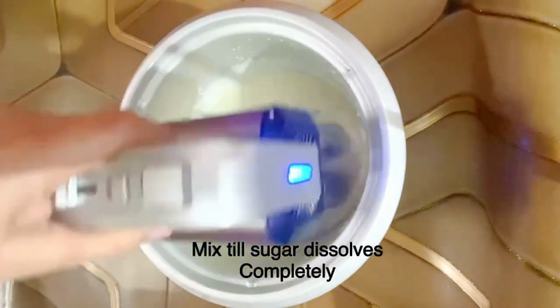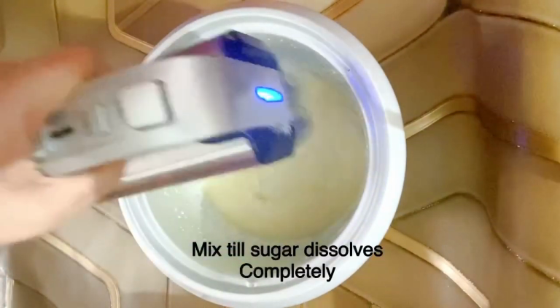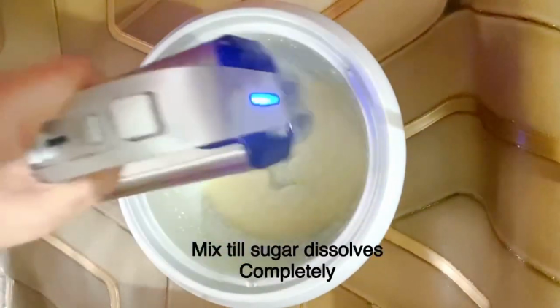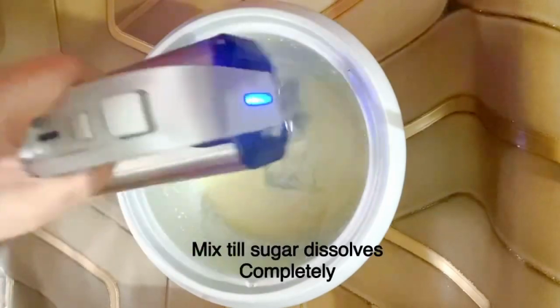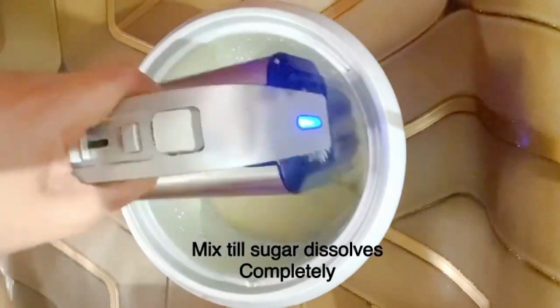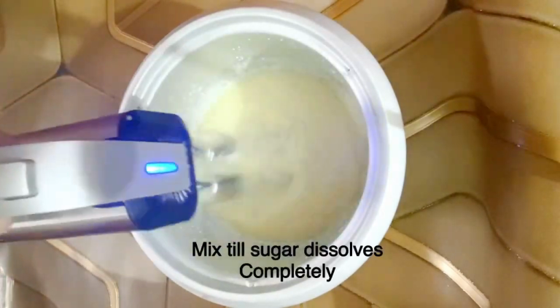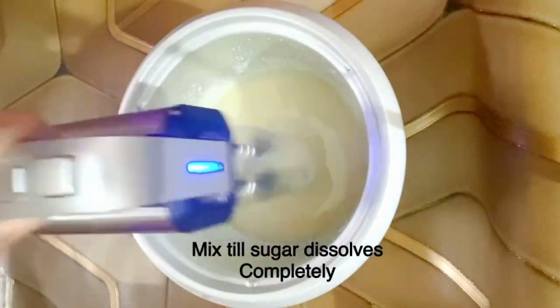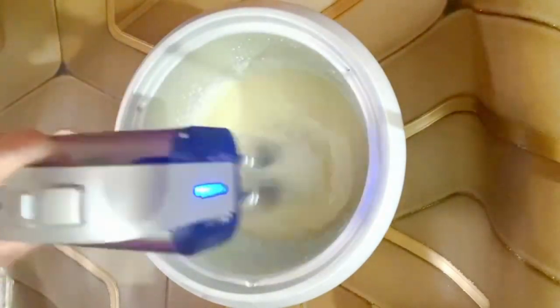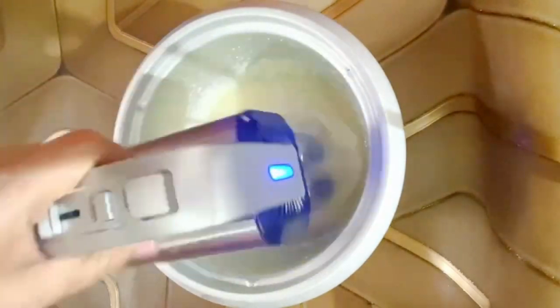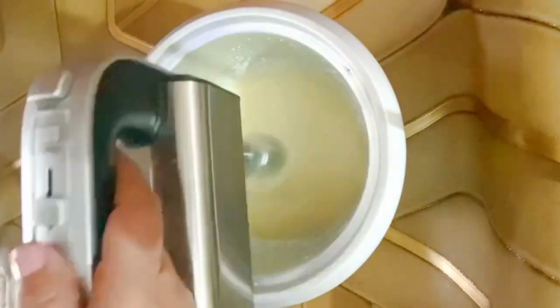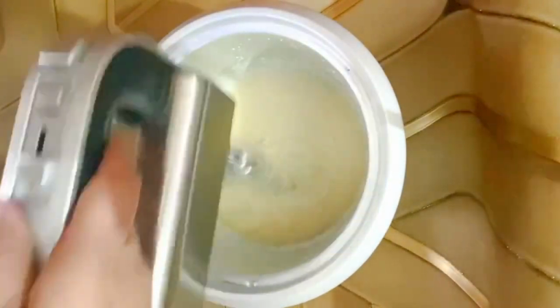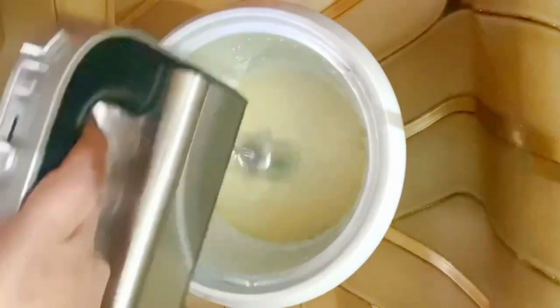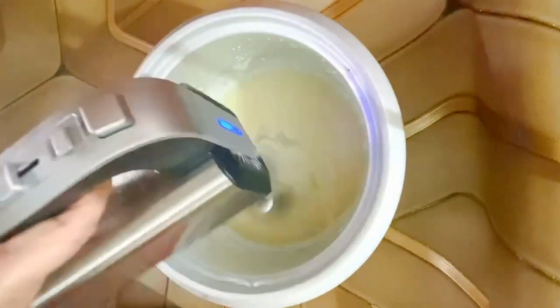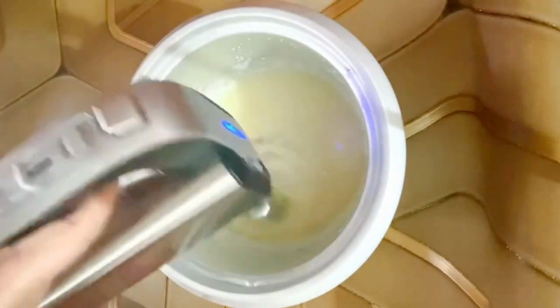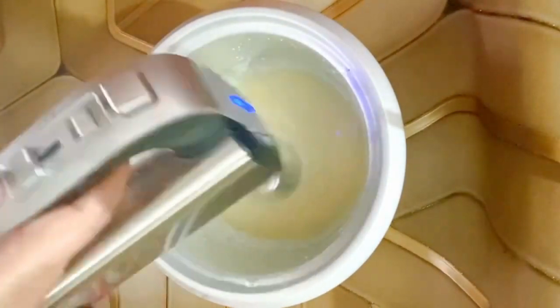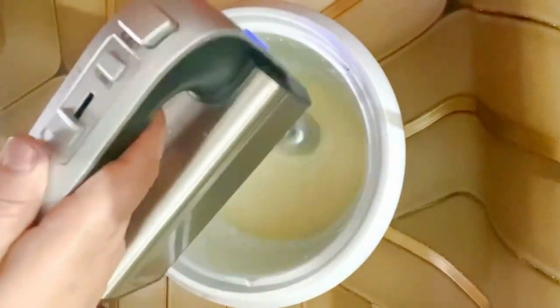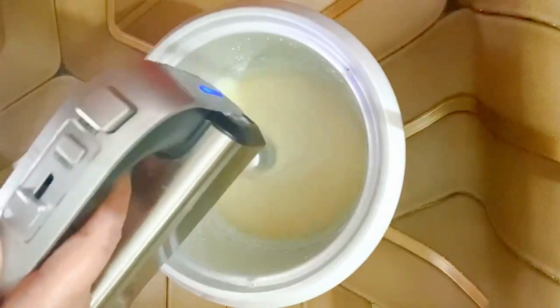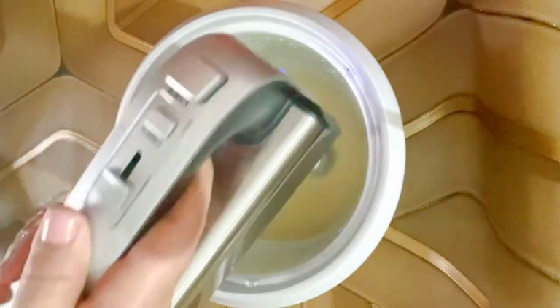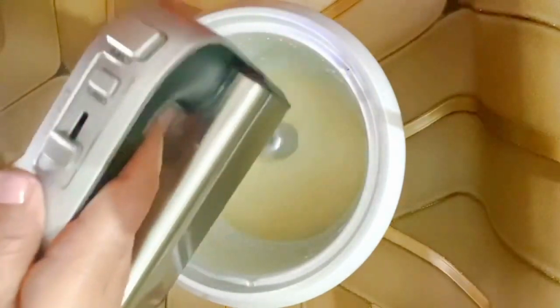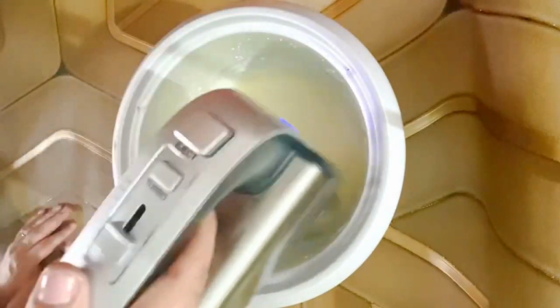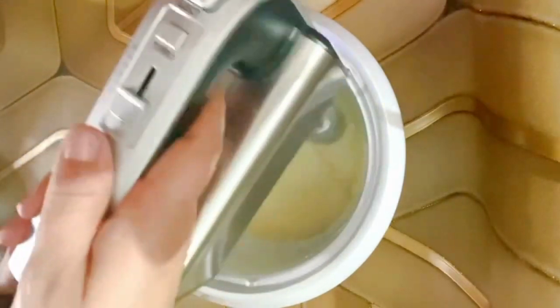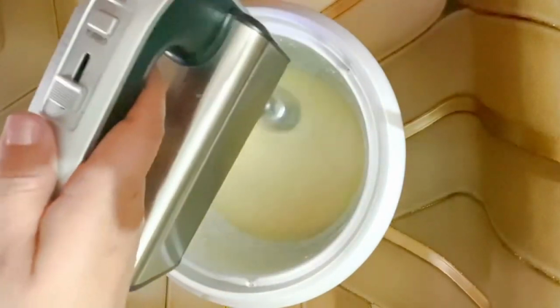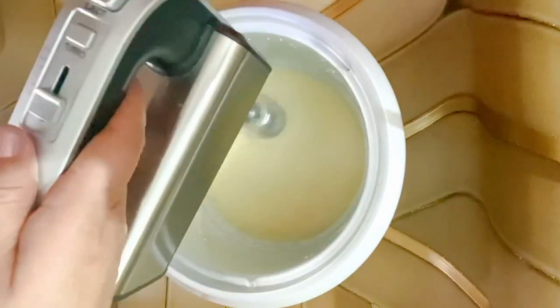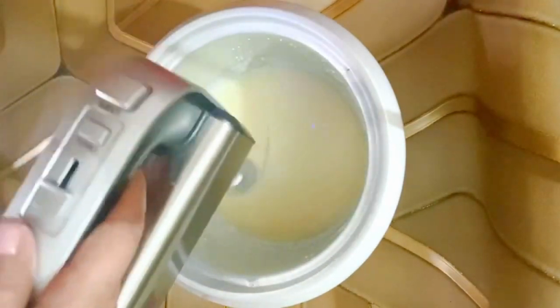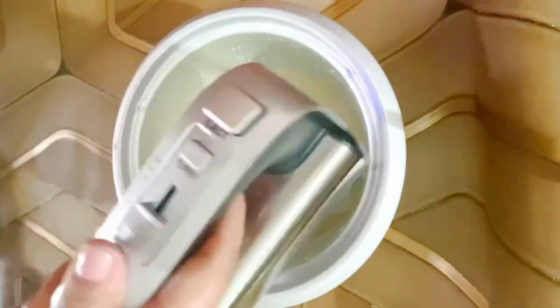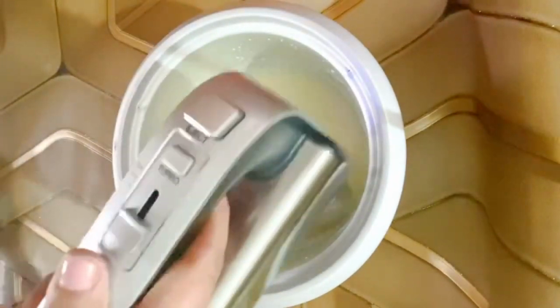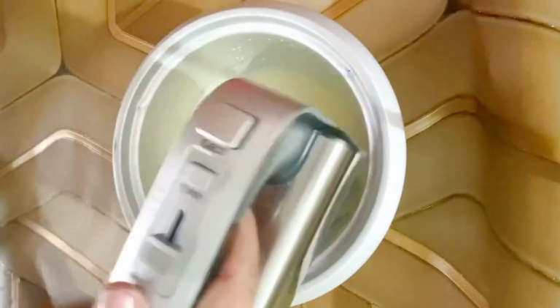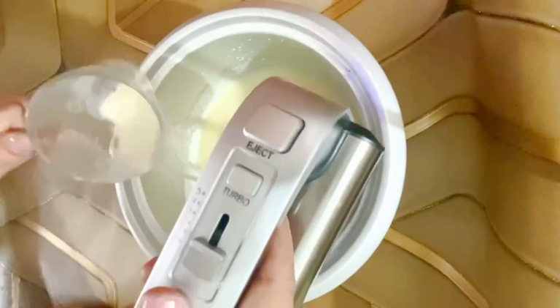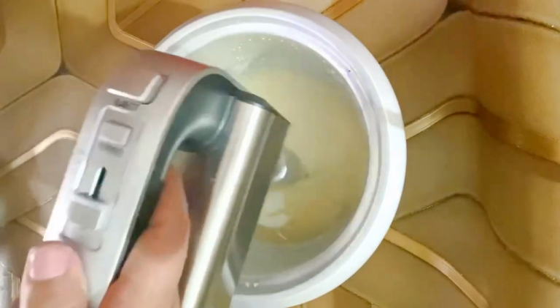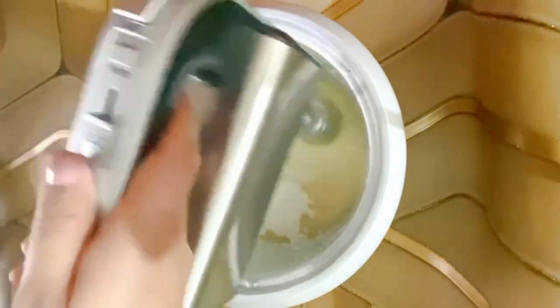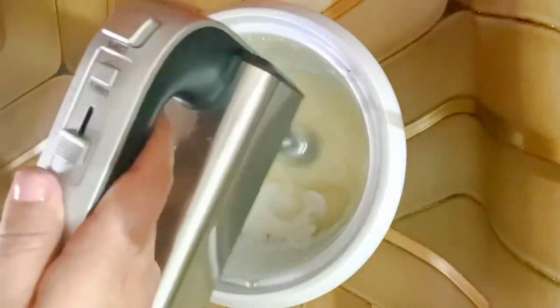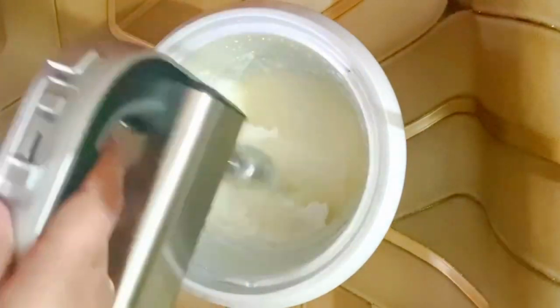We will mix these 3 things very well. This is powdered sugar that is not in crystal form. If it has been in crystal form, then the cake will start to be bad. Please mix it very well.